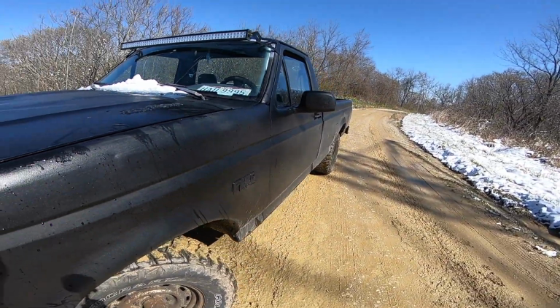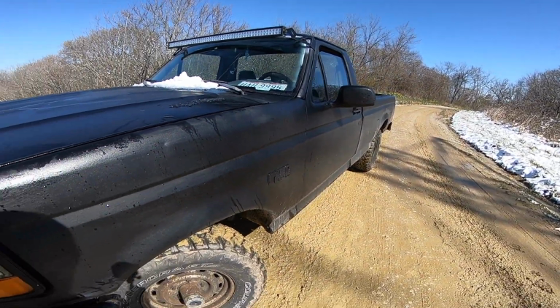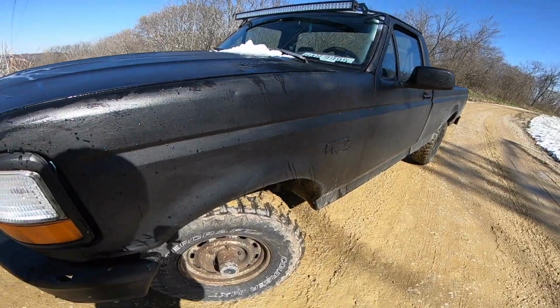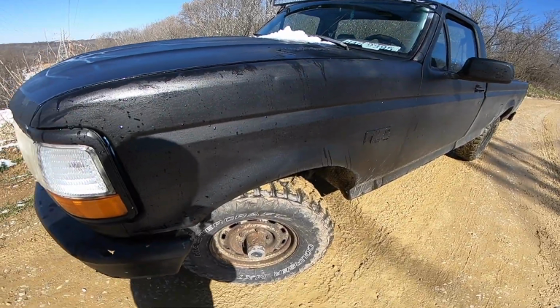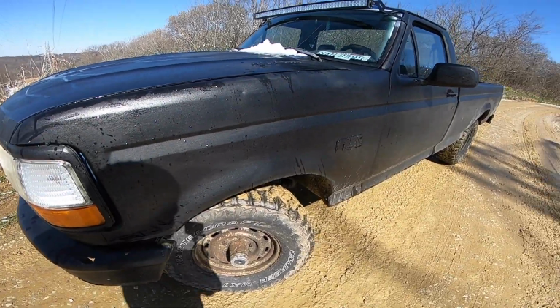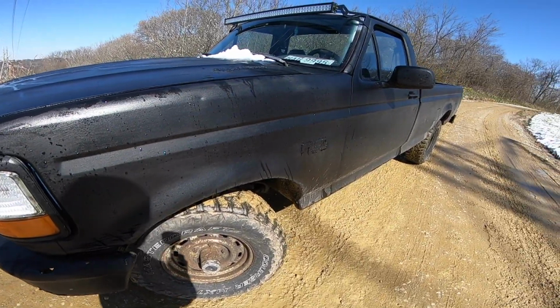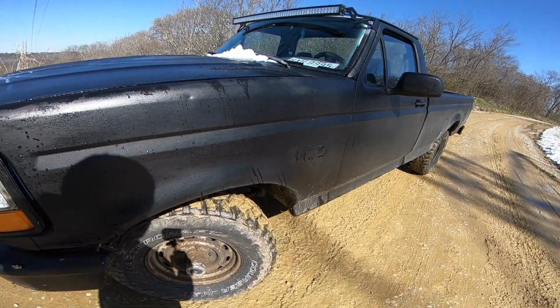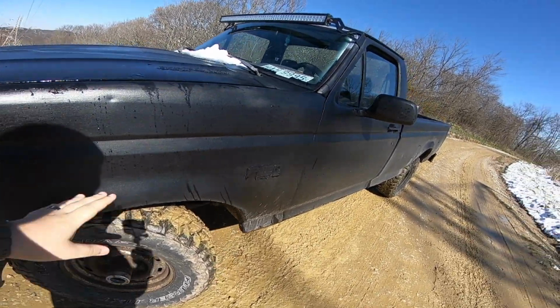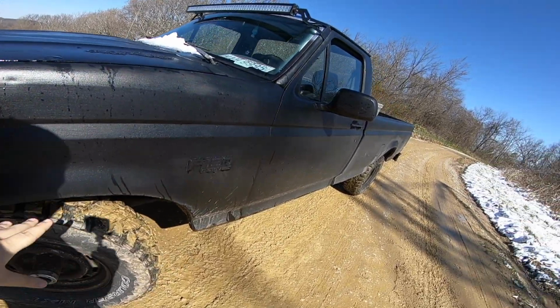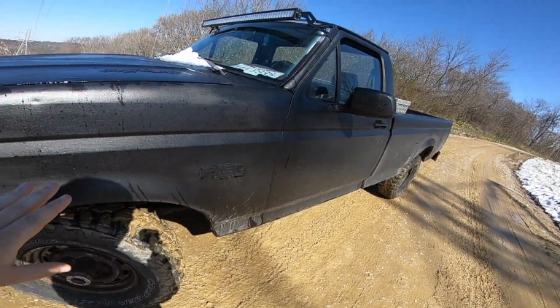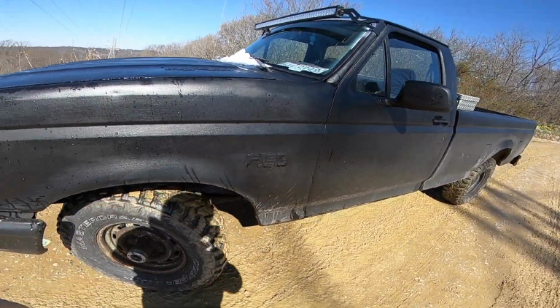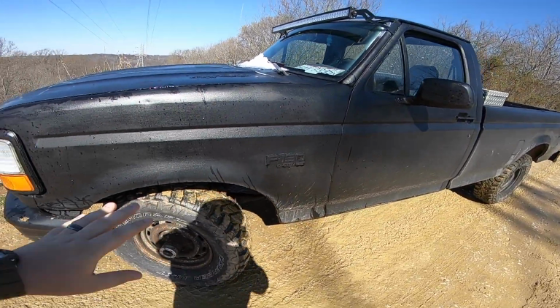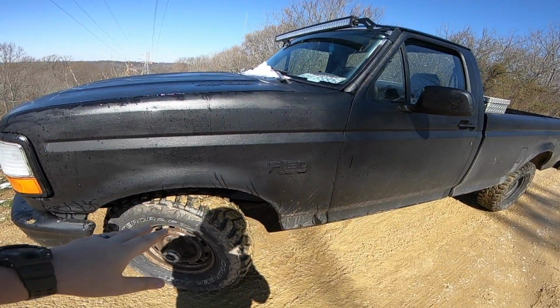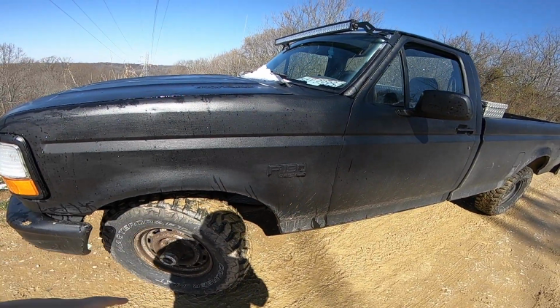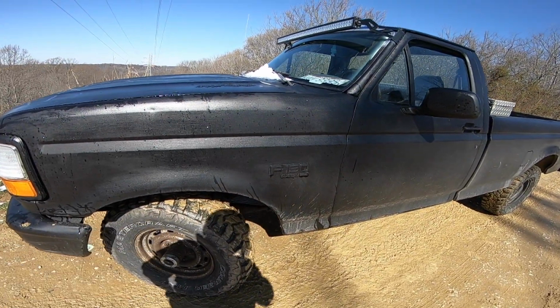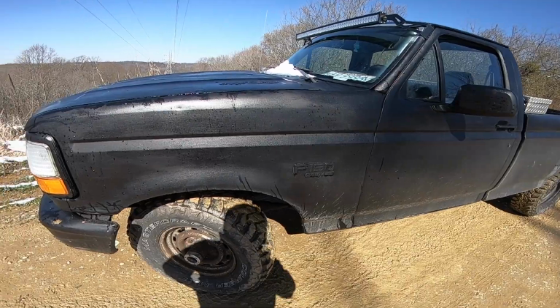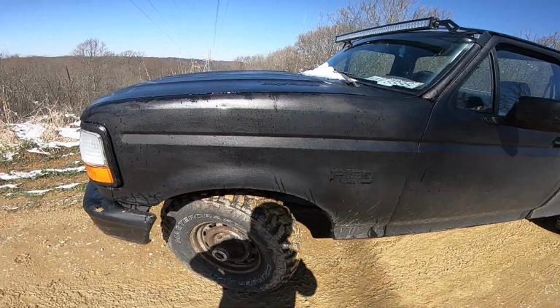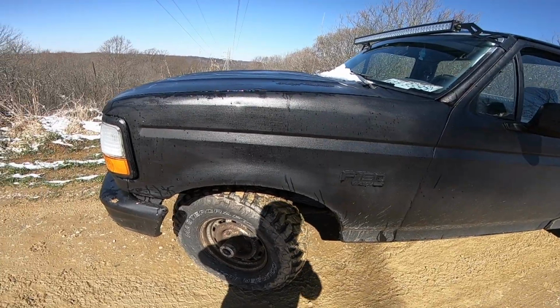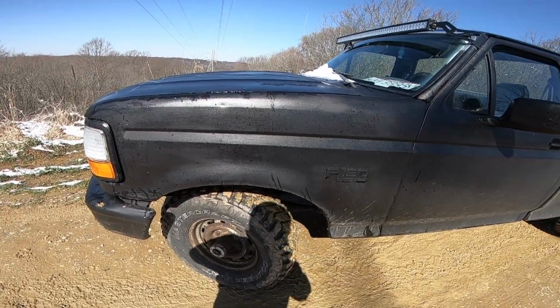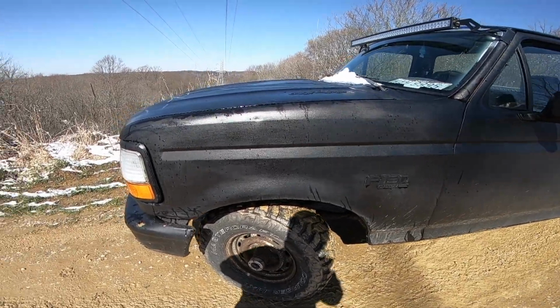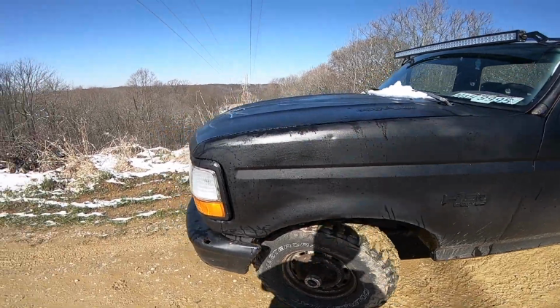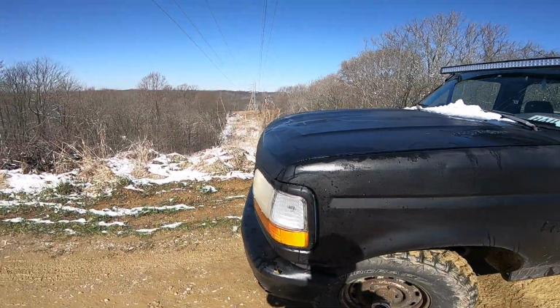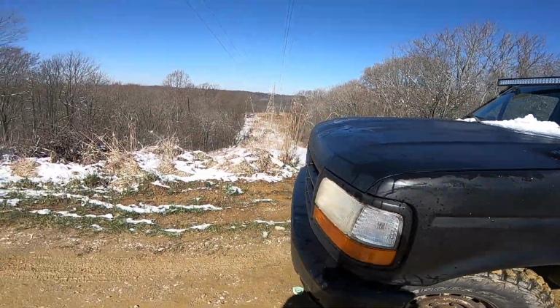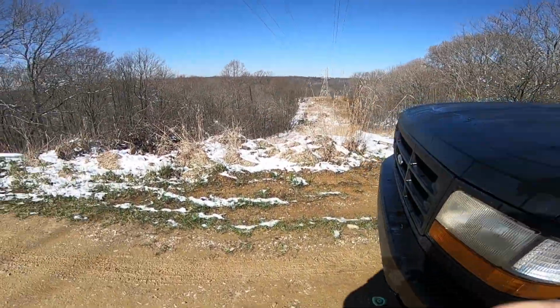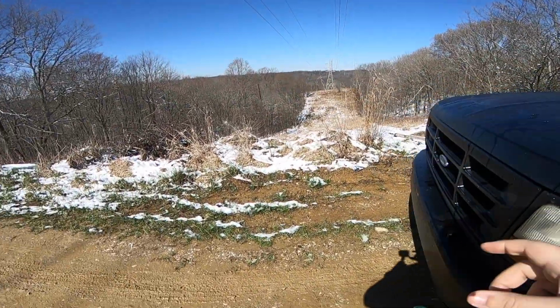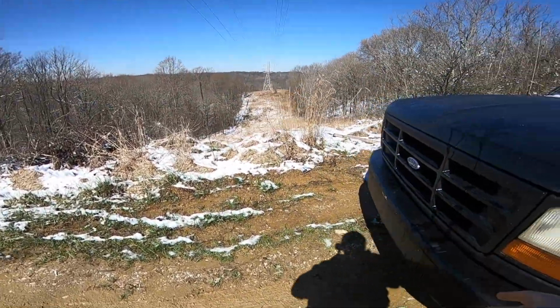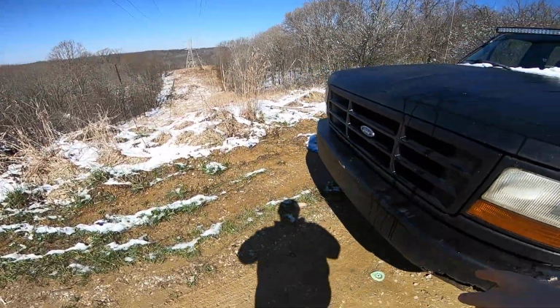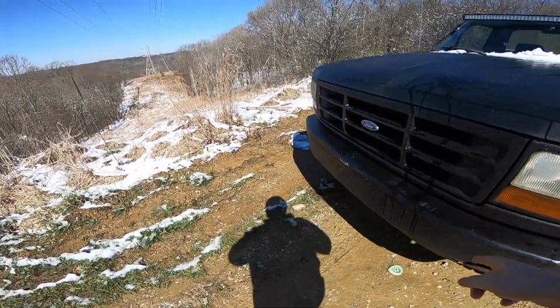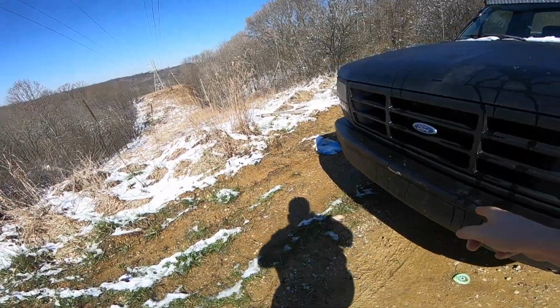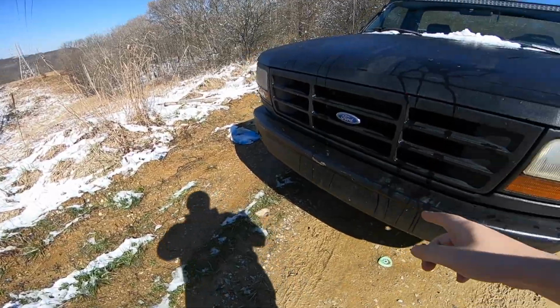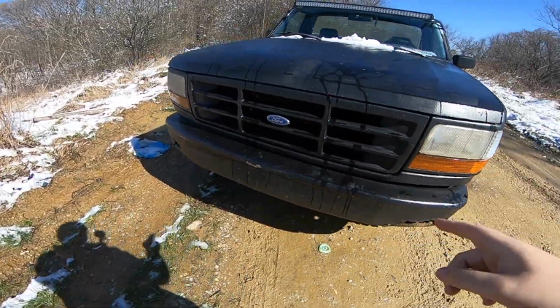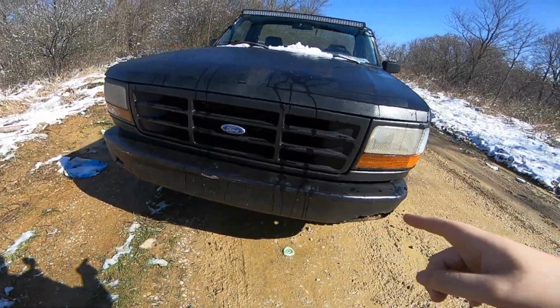I've got some 31 inch tall tires on it. I'm going to do a separate review on those here in a minute. I'm going to be building a new front bumper for it here soon.